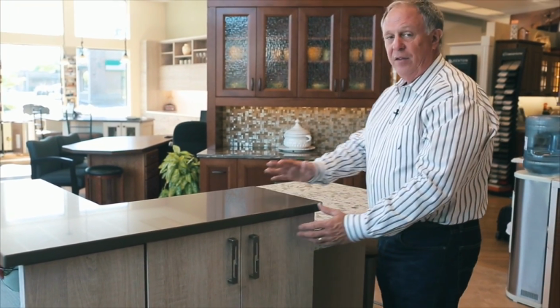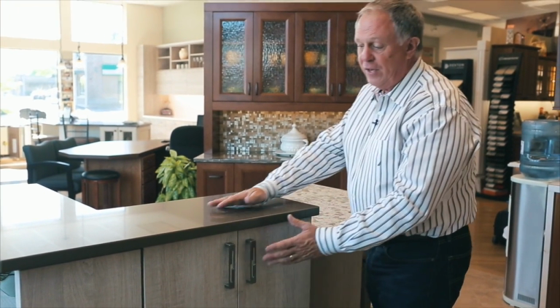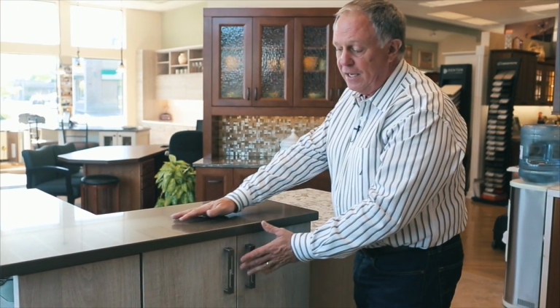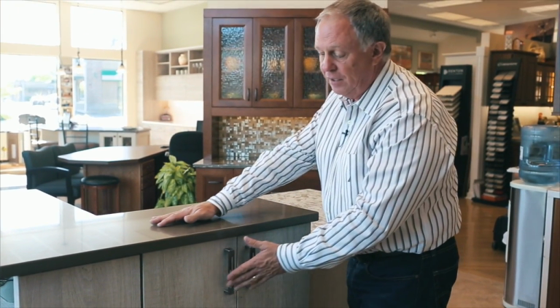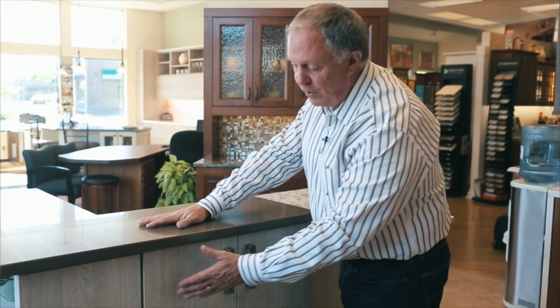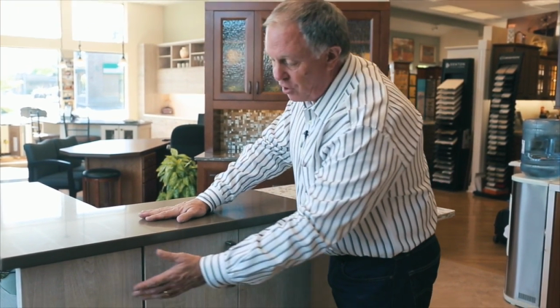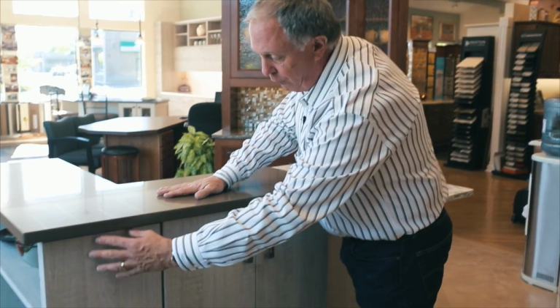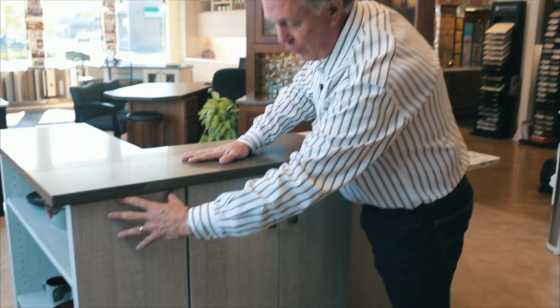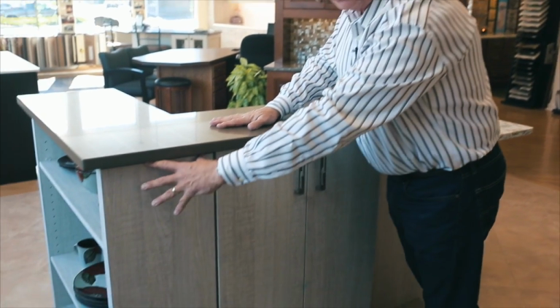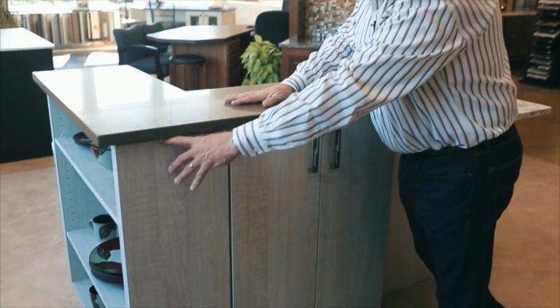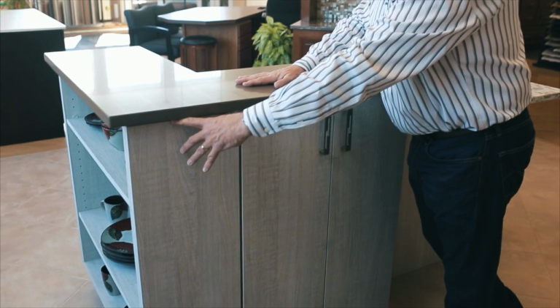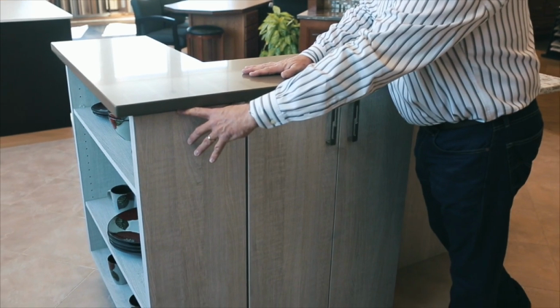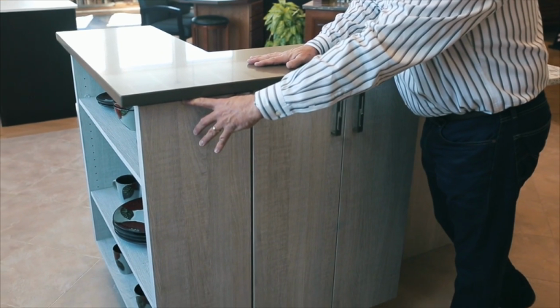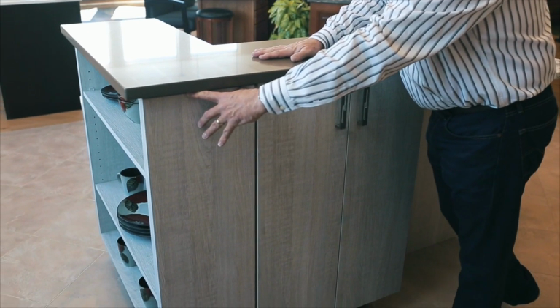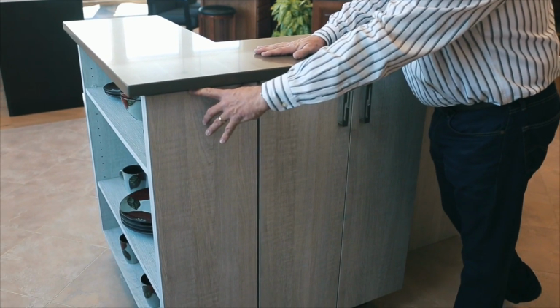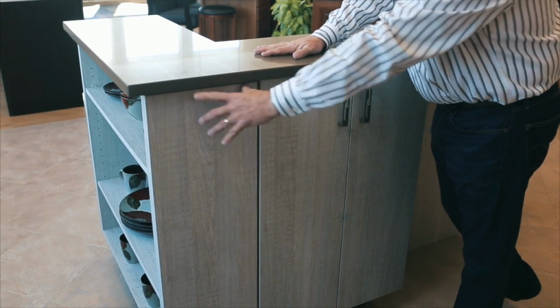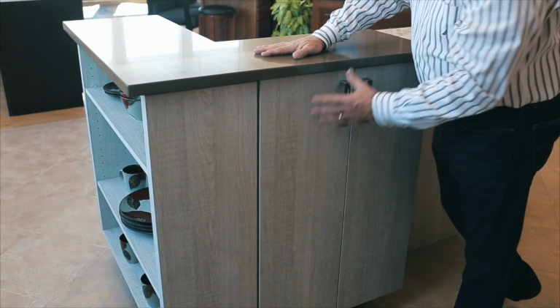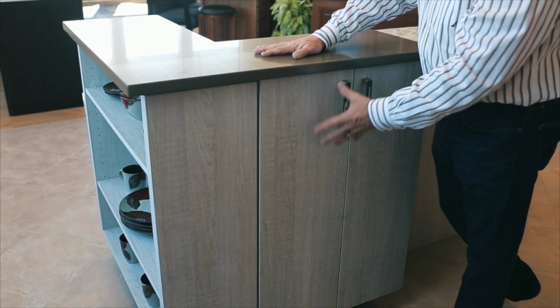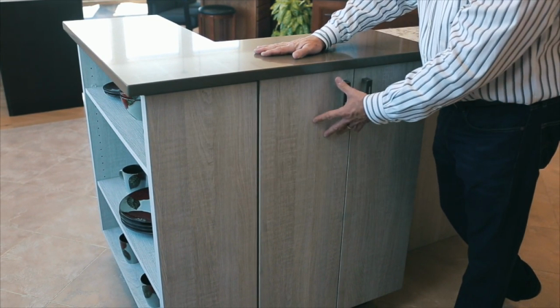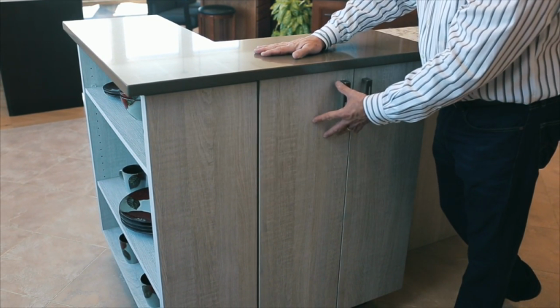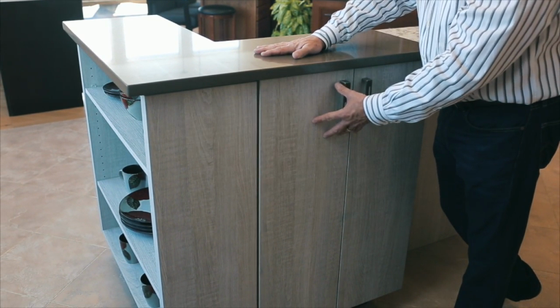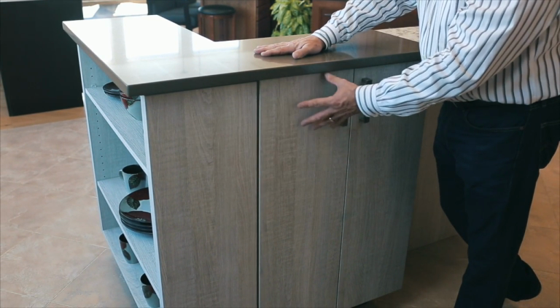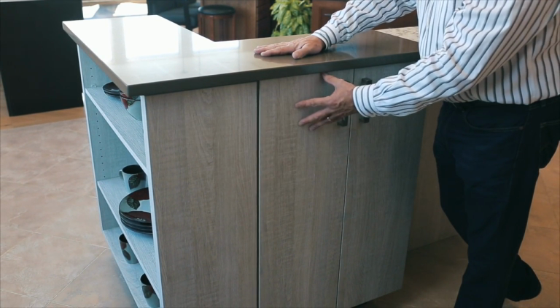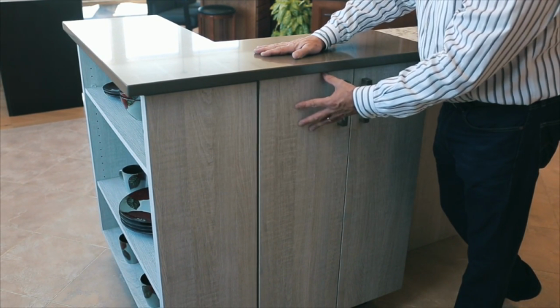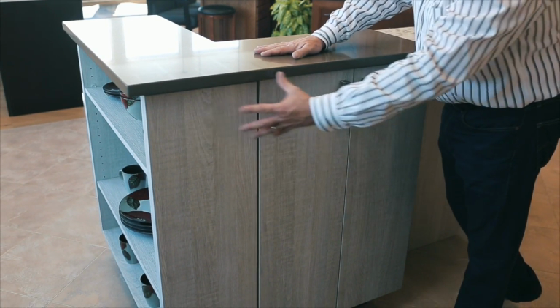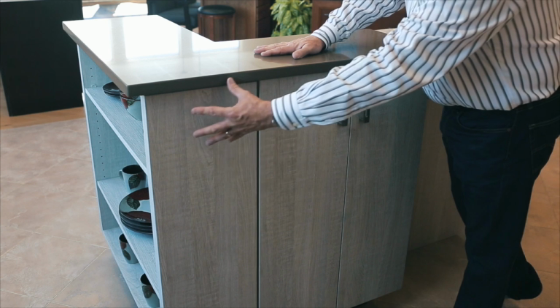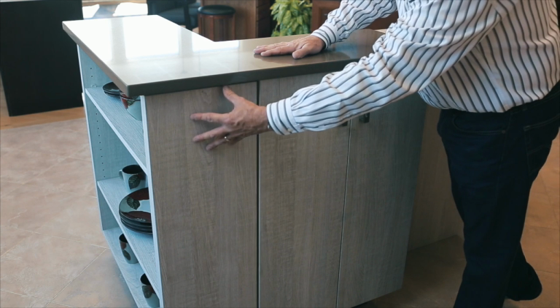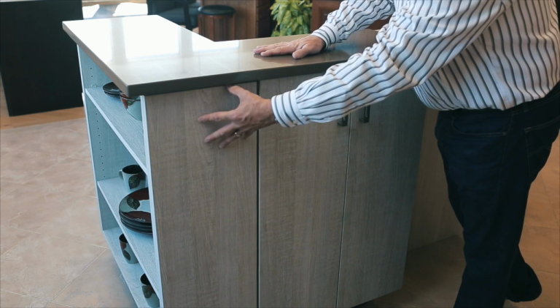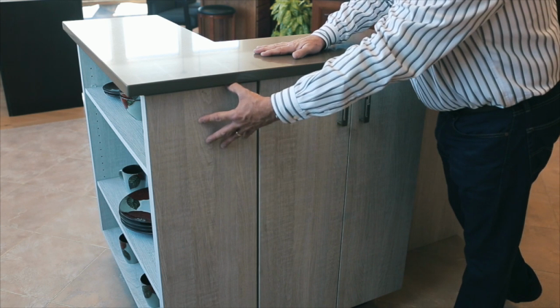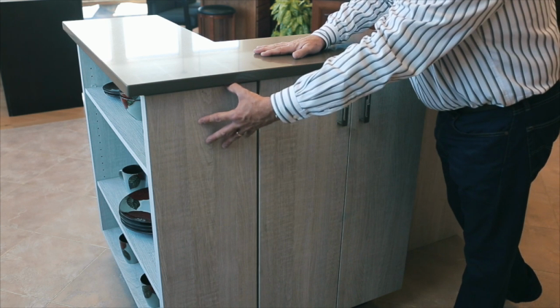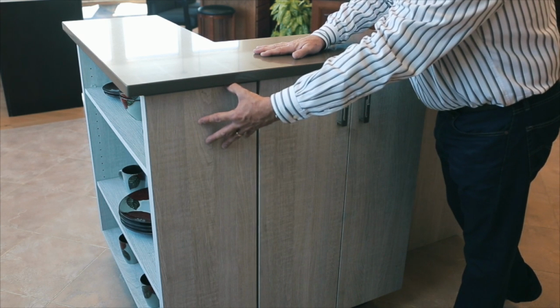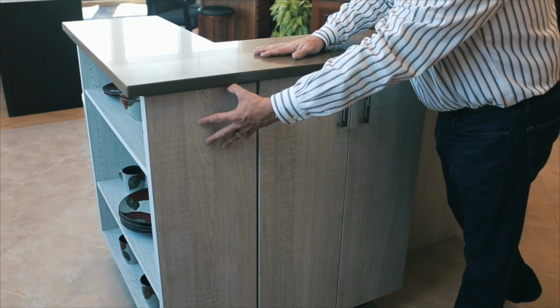The end is finished off with a custom plant-on door. This is the Casa door style in Aspen, and this is the Casa plant-on door.